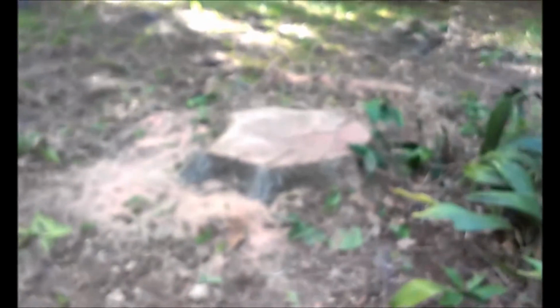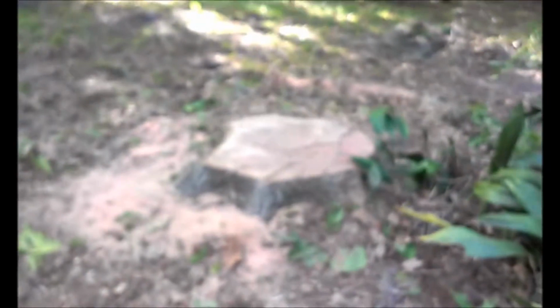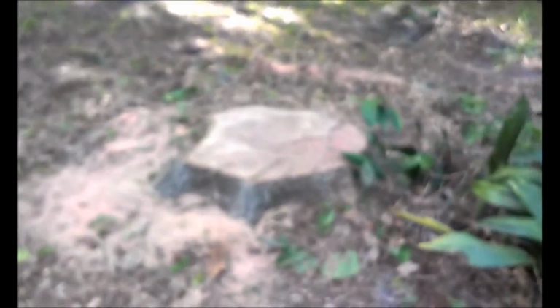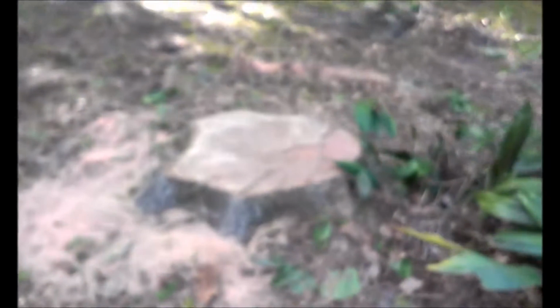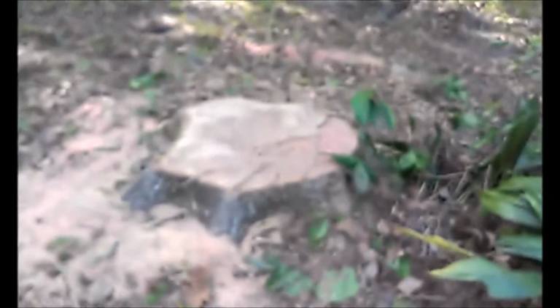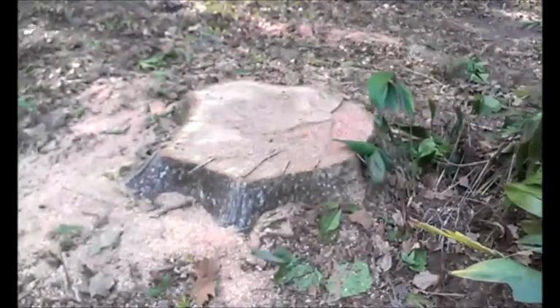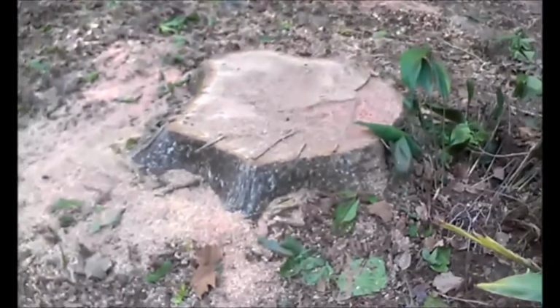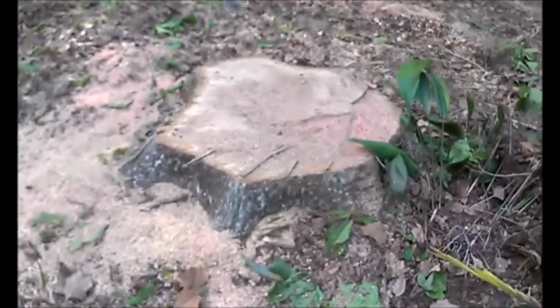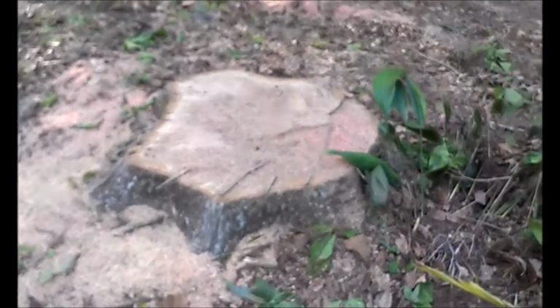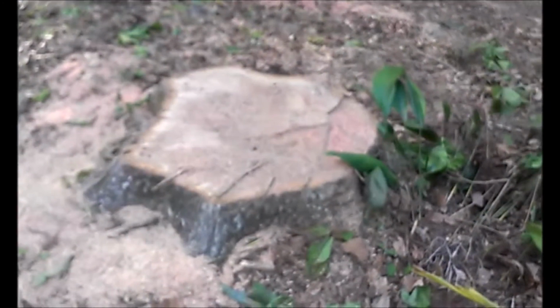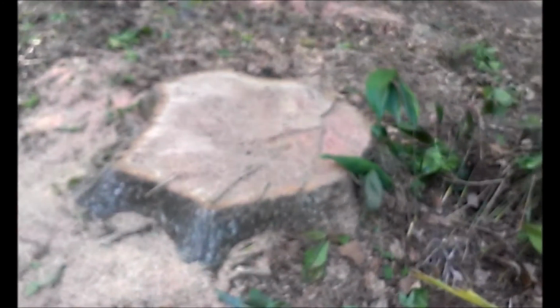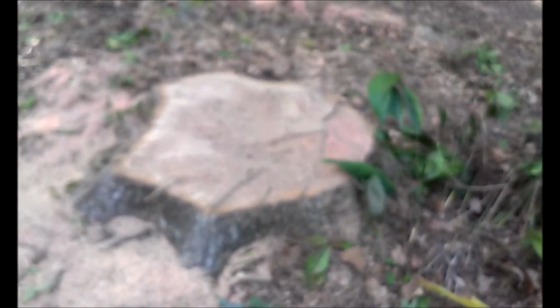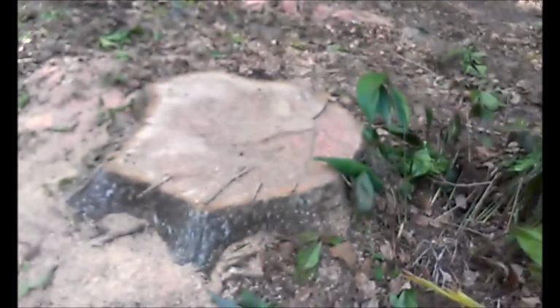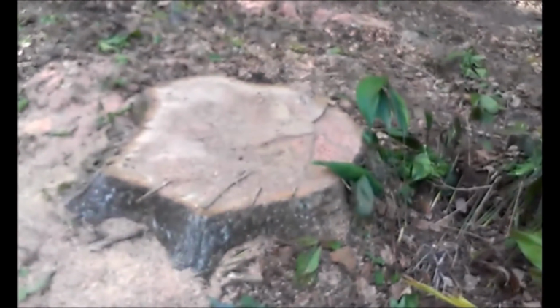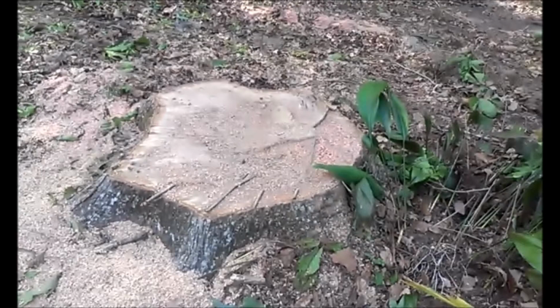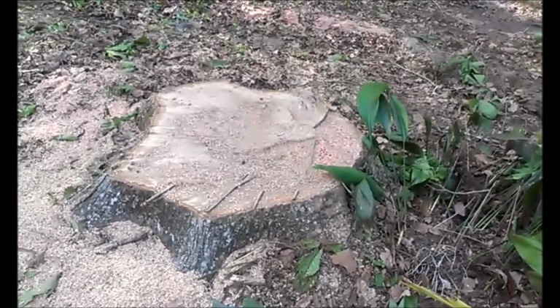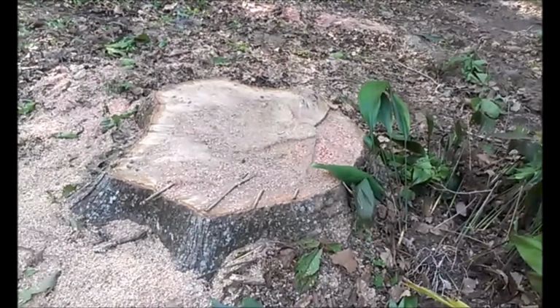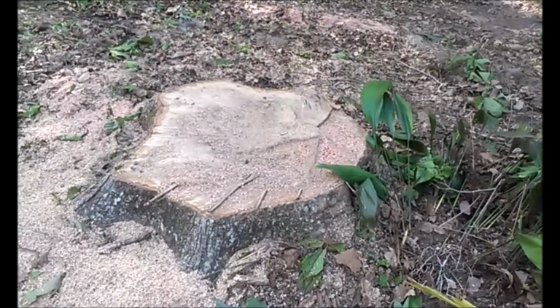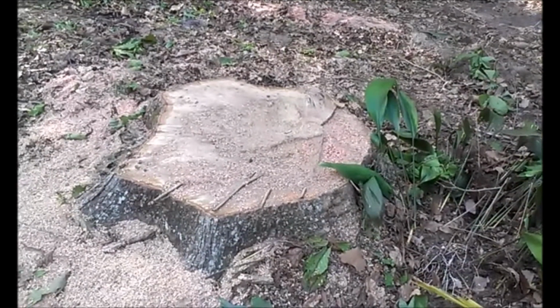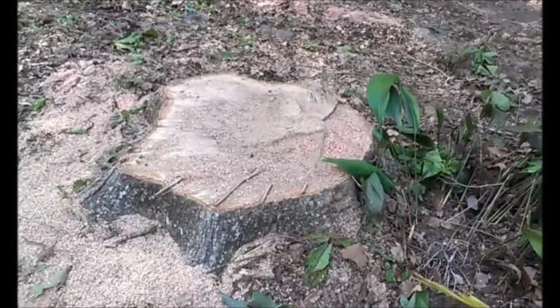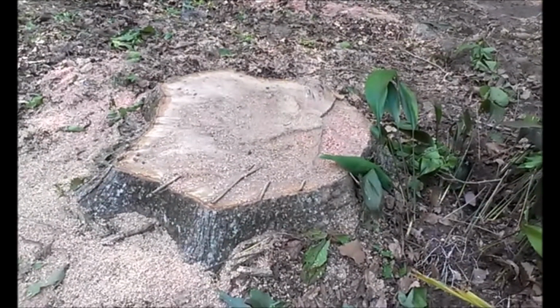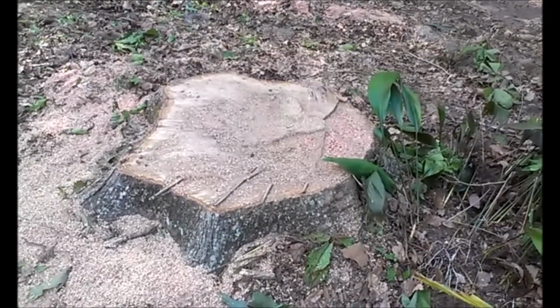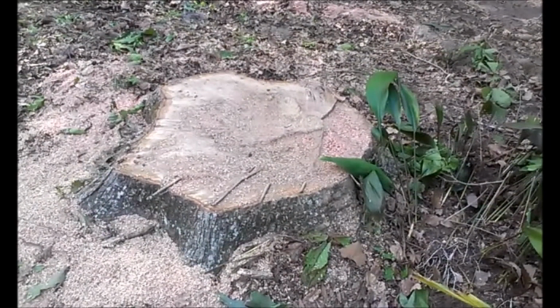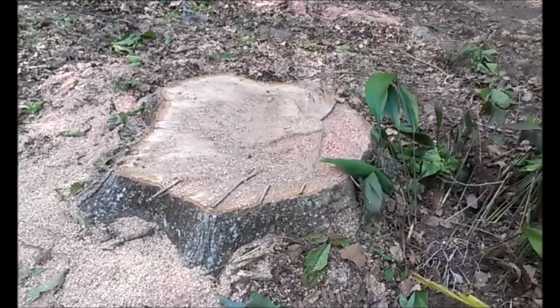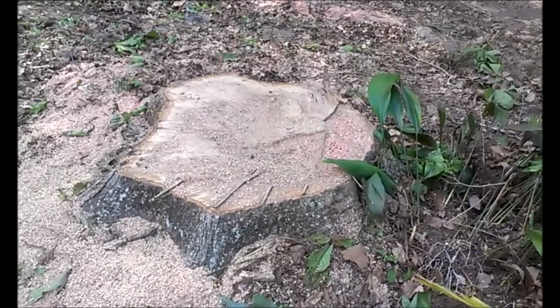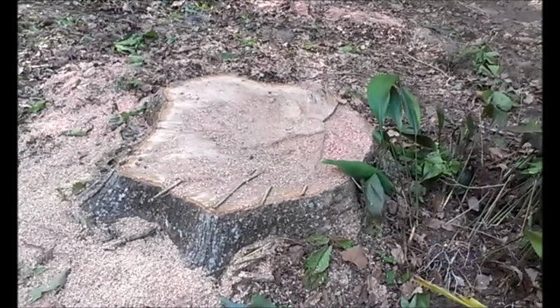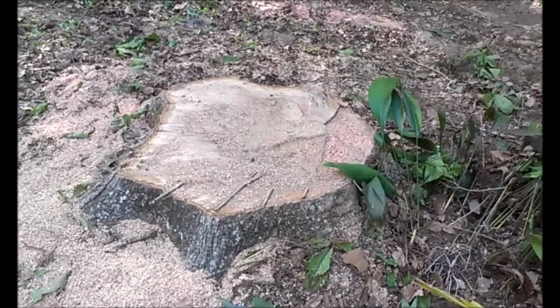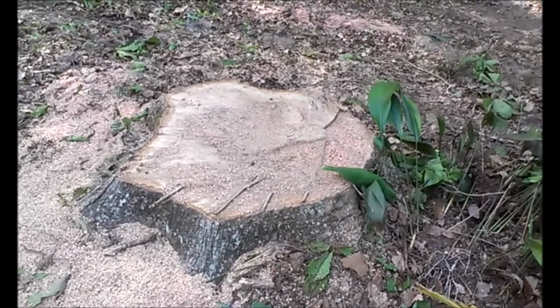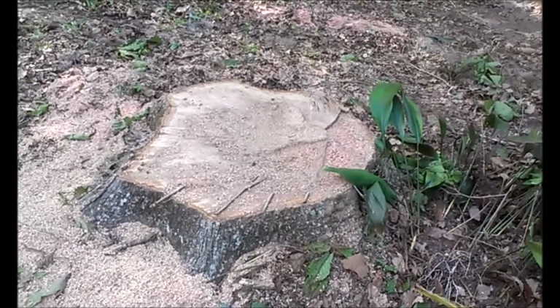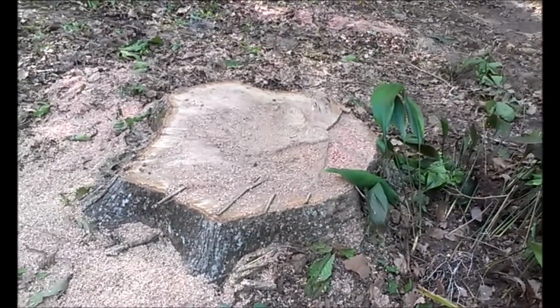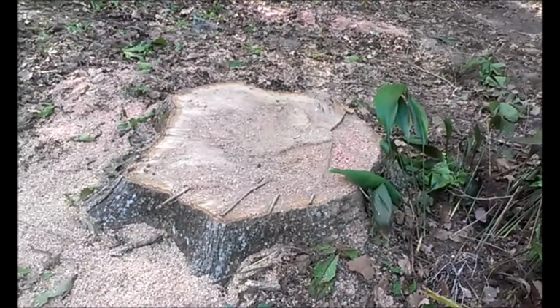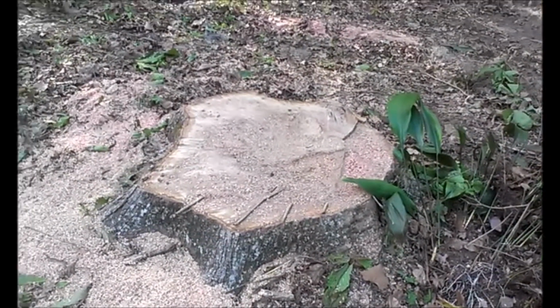Golly, that's a big stump. I don't know how many rings are in that thing, but that was an old tree.